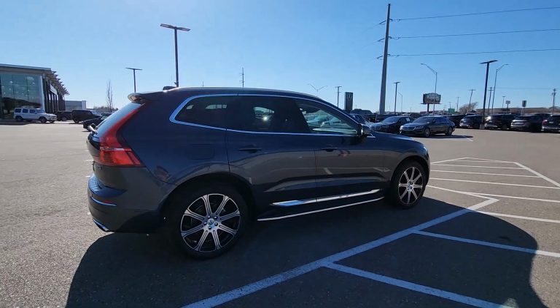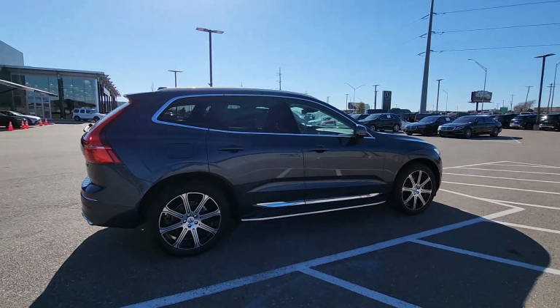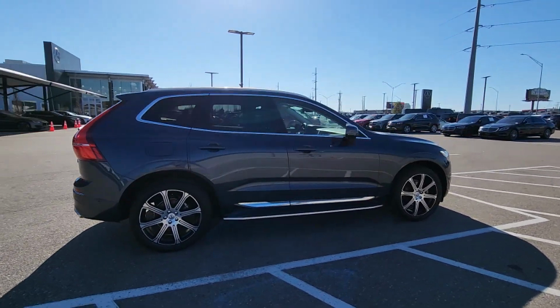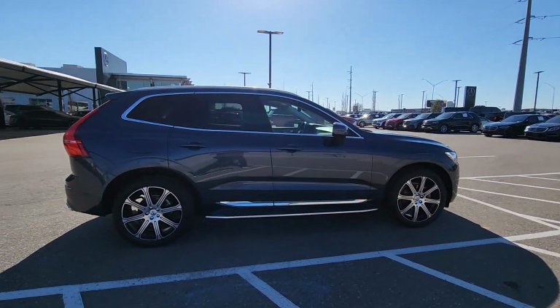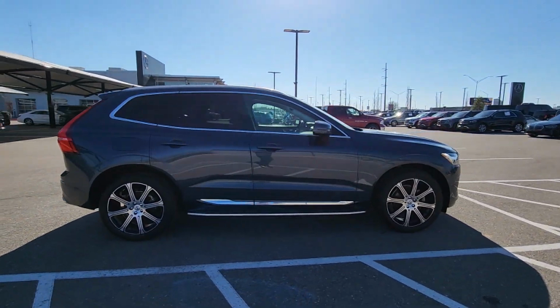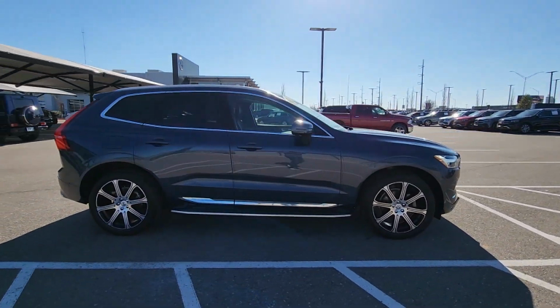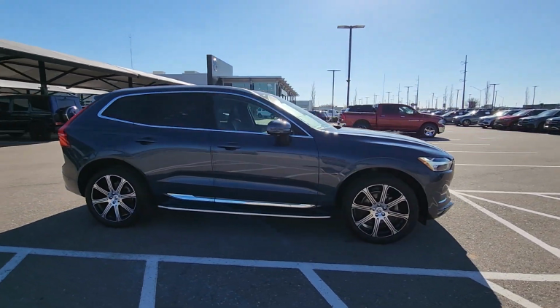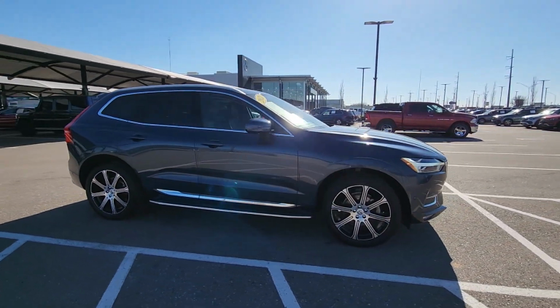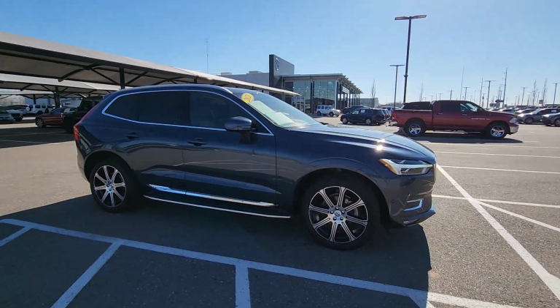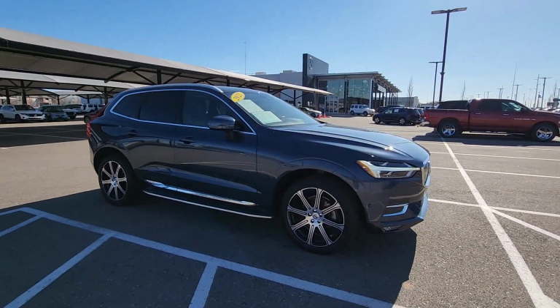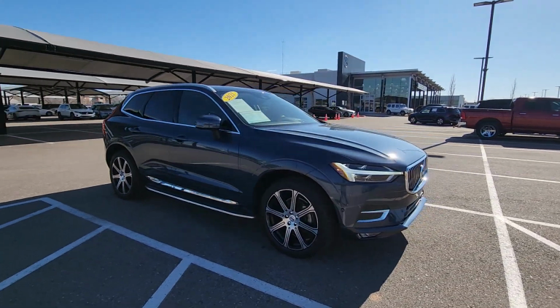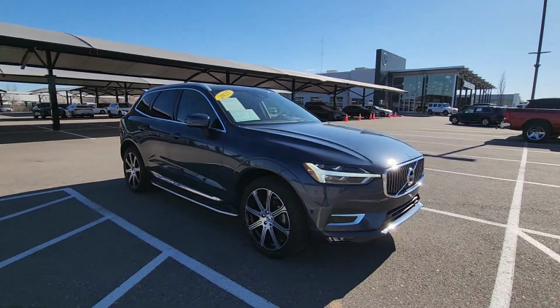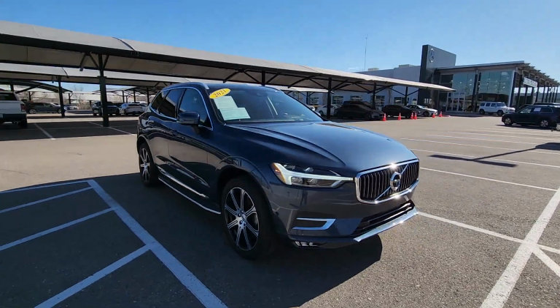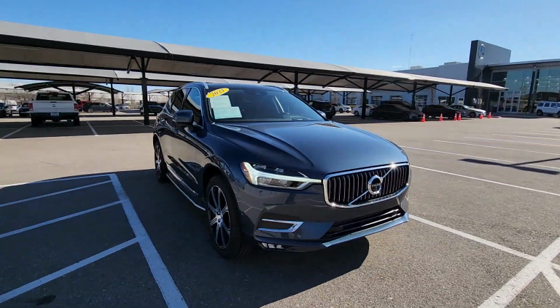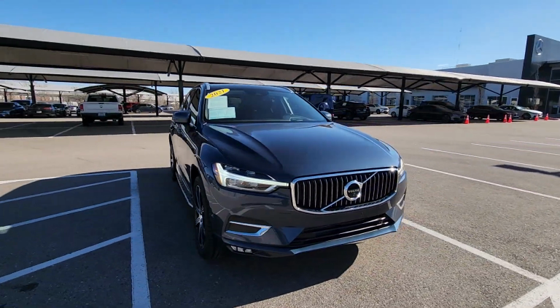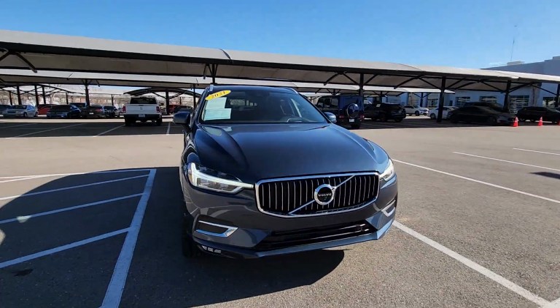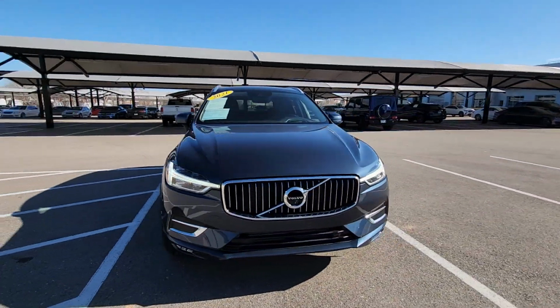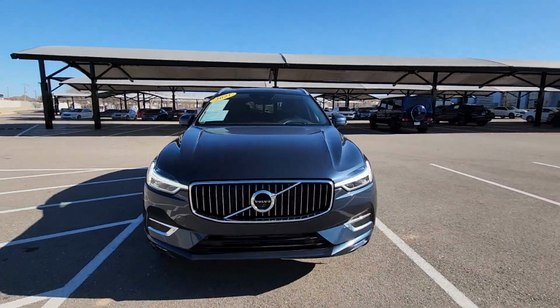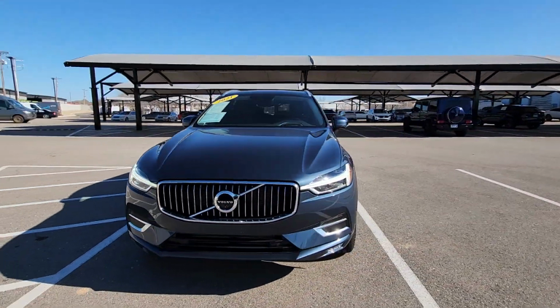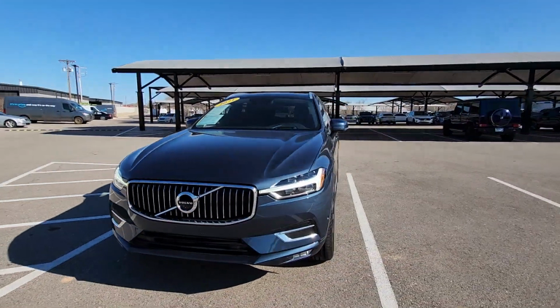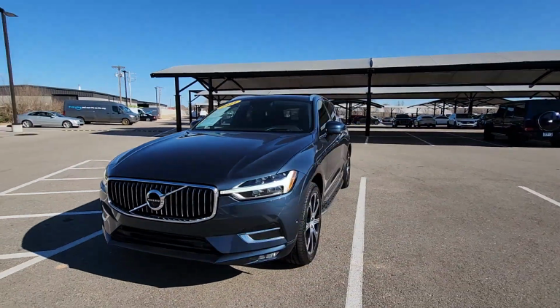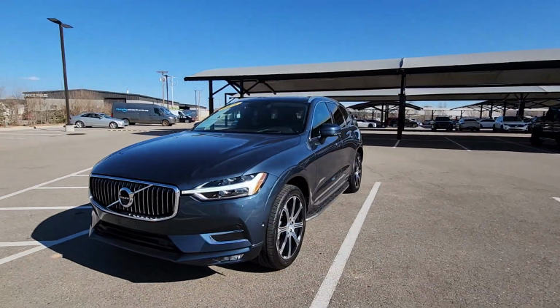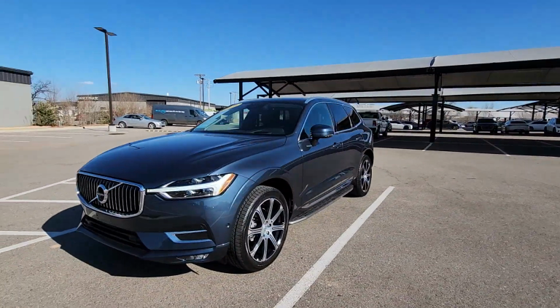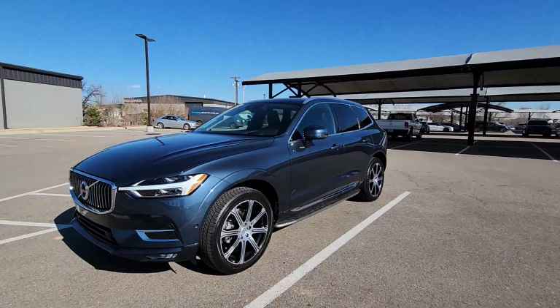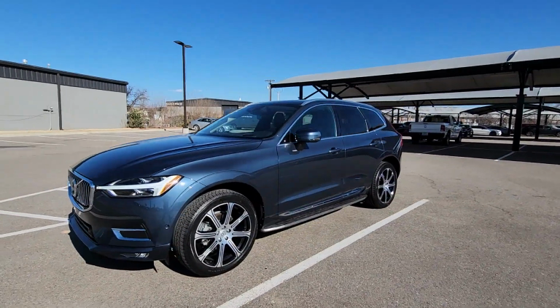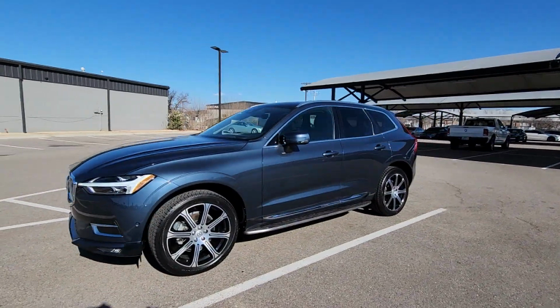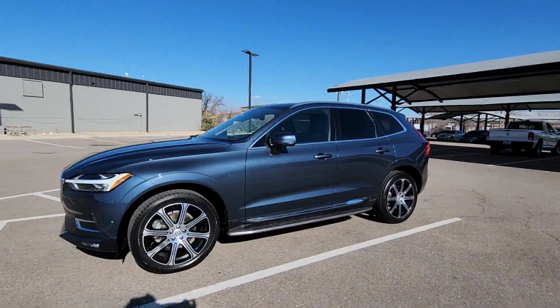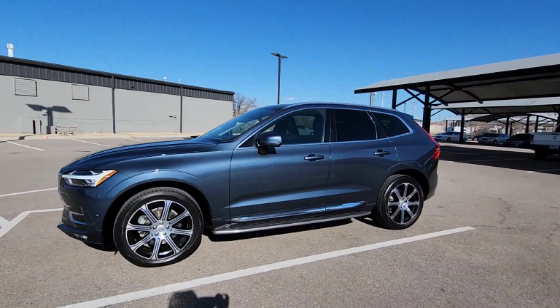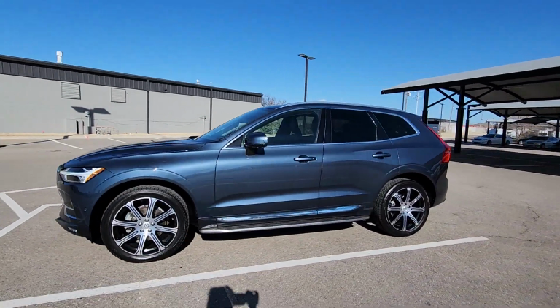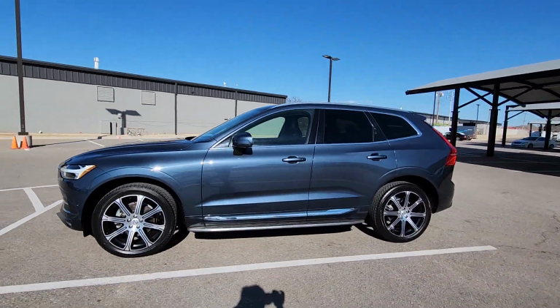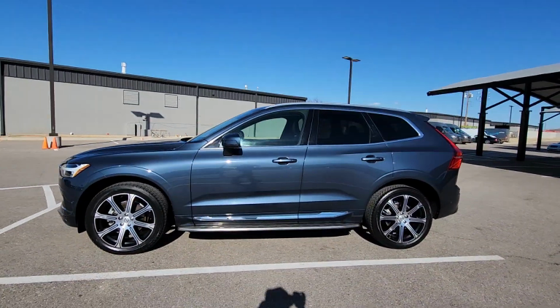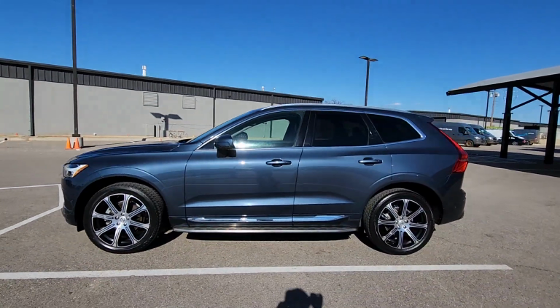This XC60 has been impeccably designed and built to echo your core values. Safety, comfort, capability, and the beauty of iconic Scandinavian design come together seamlessly to offer a secure and delightful driving experience.